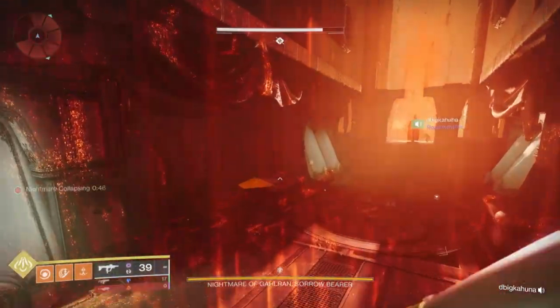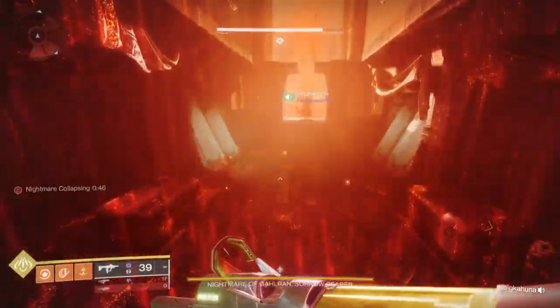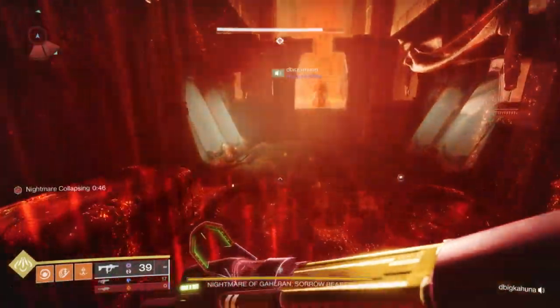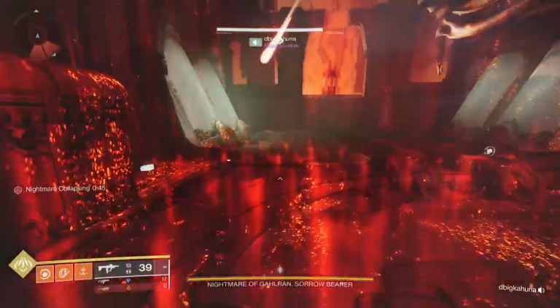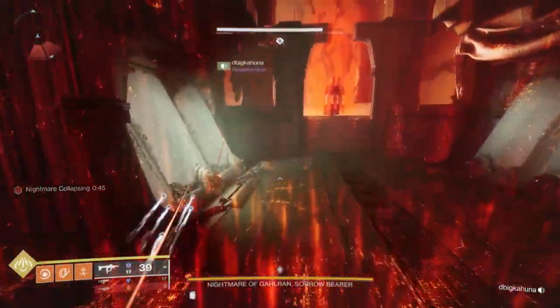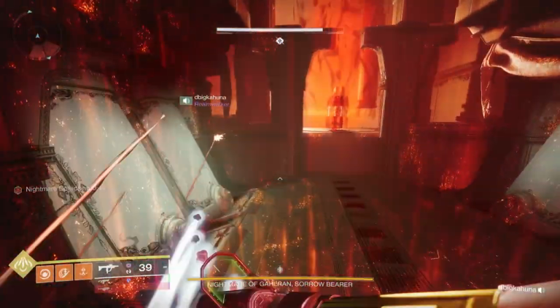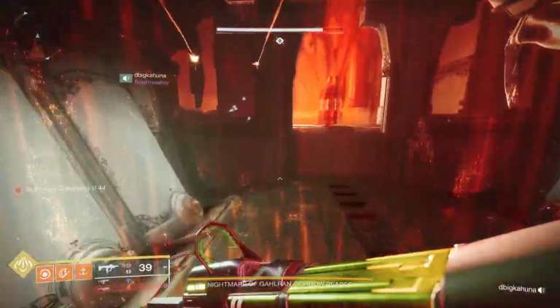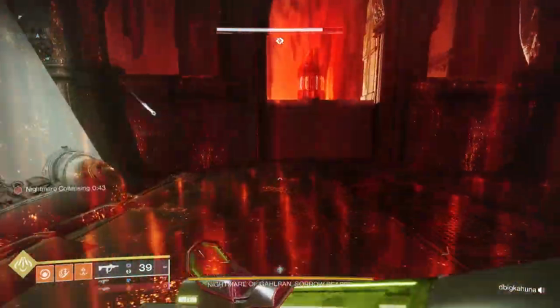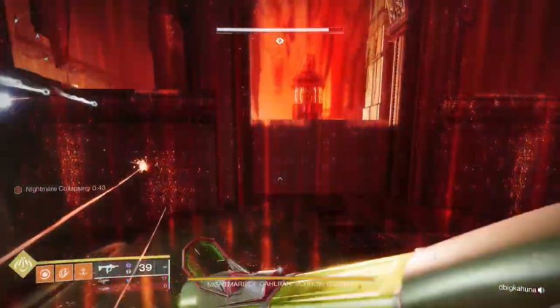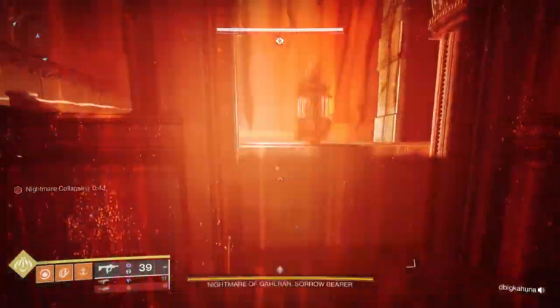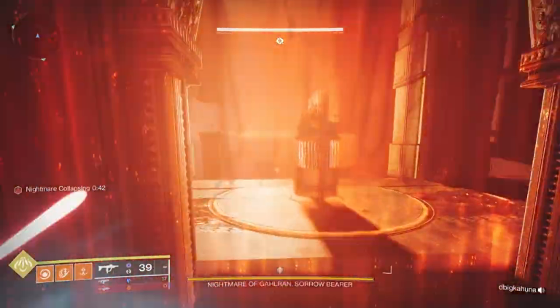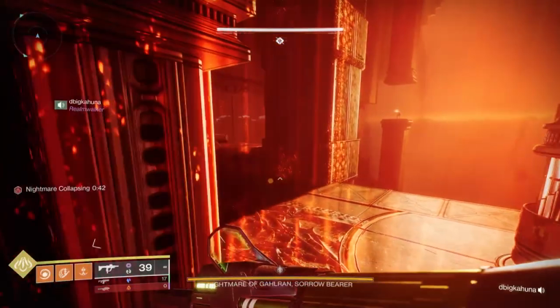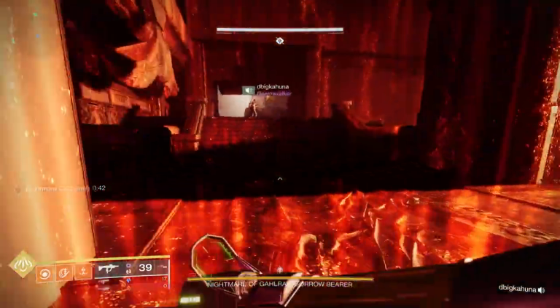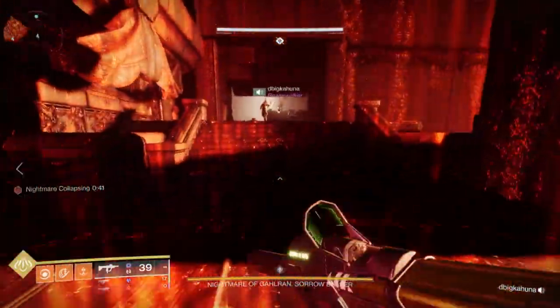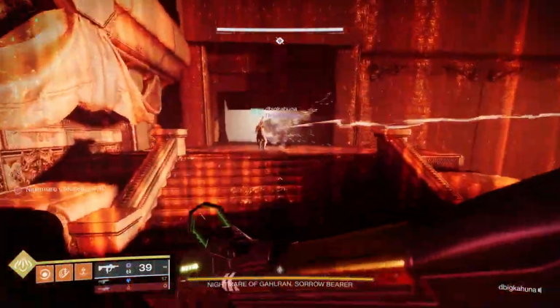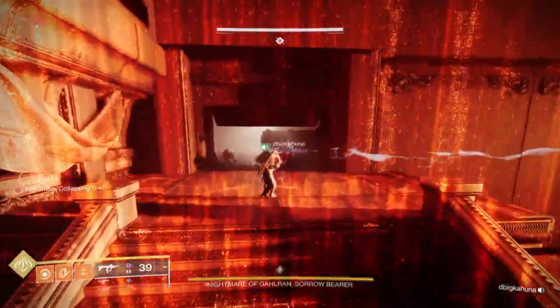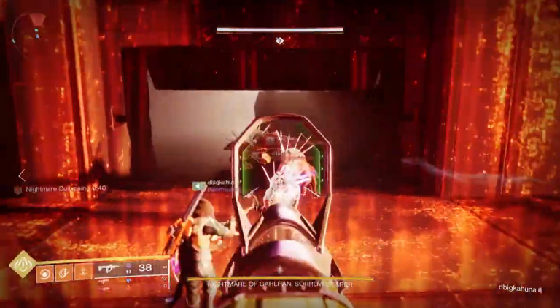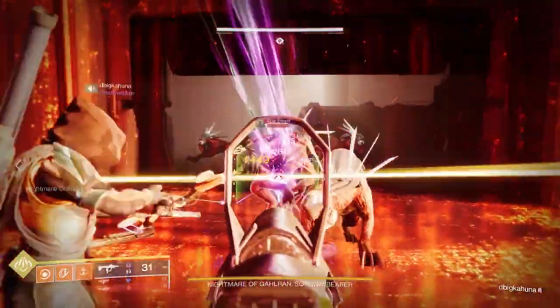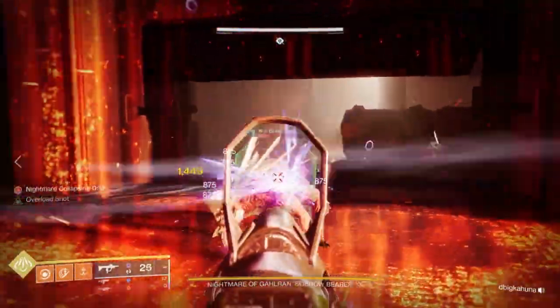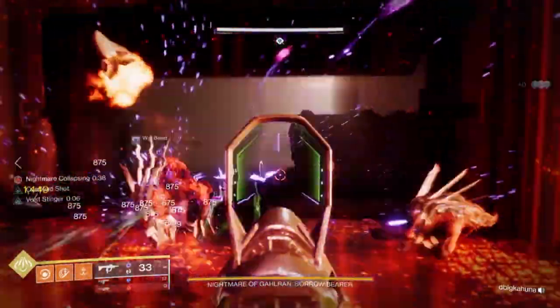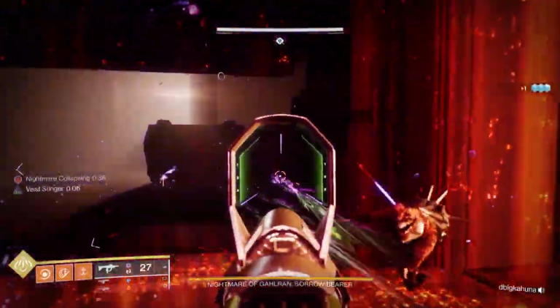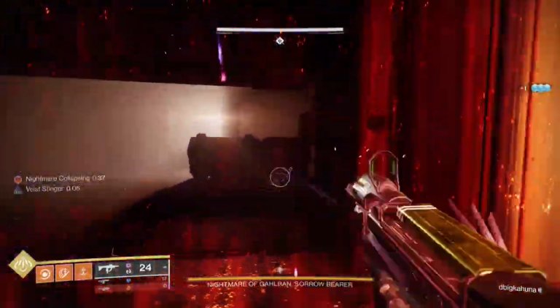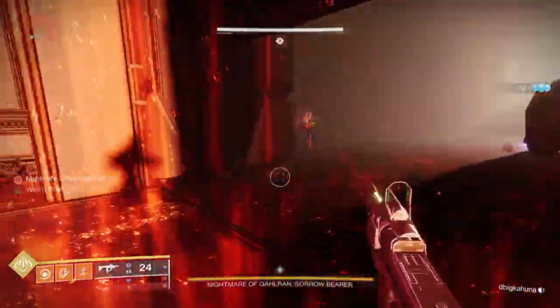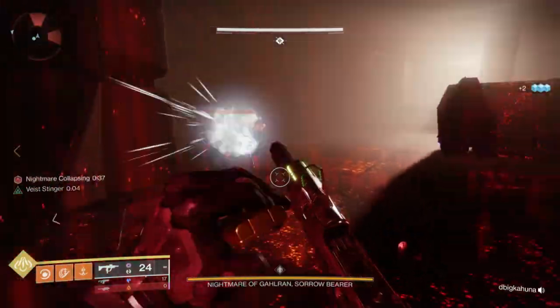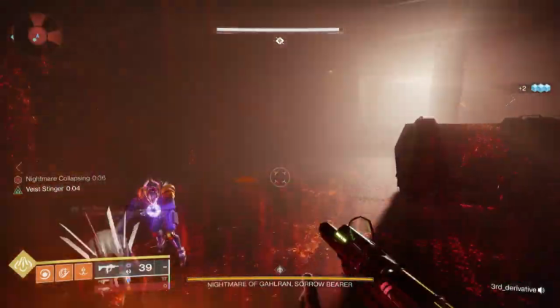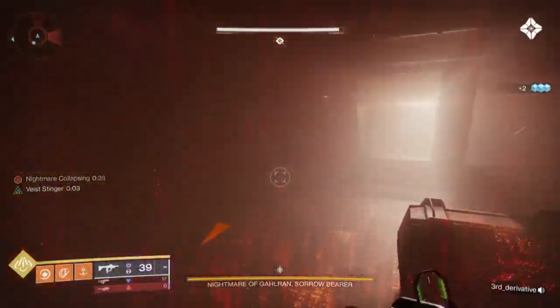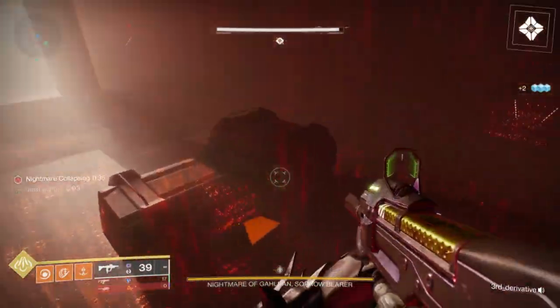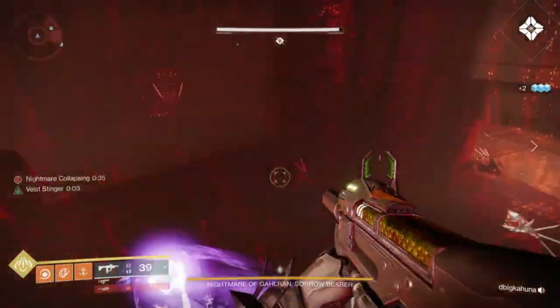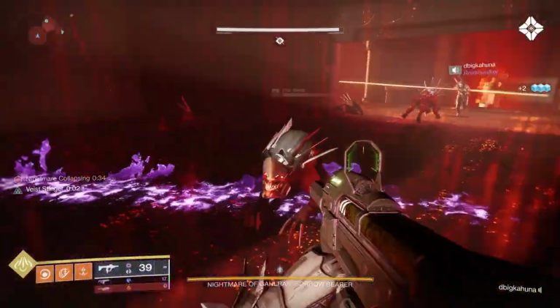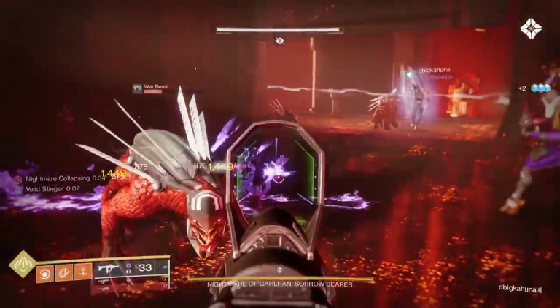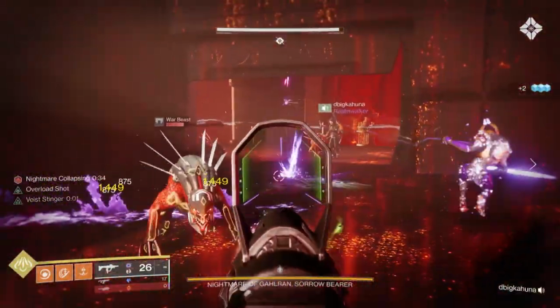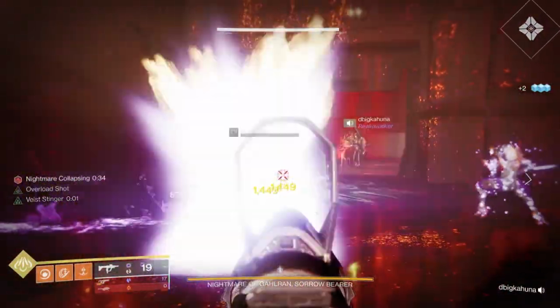Go ahead and kill the bell keepers the first time, go into the nightmare world by shooting it. Then the person who's near the bell is going to want to shoot the bell keepers and take care of adds. The other two people are going to go look around the room and look for Standard Bearer Scions.